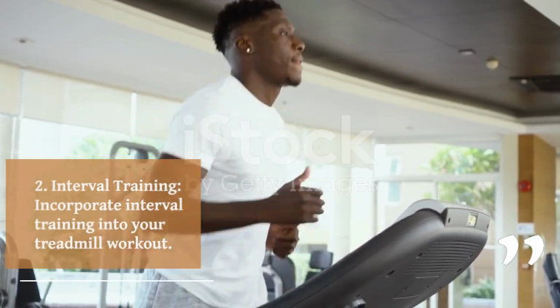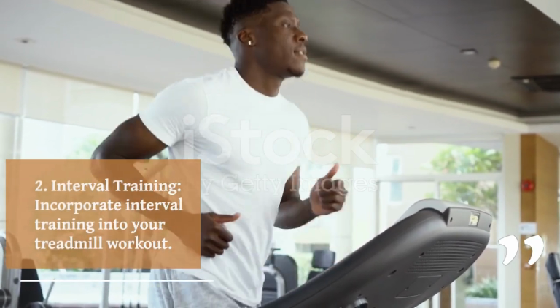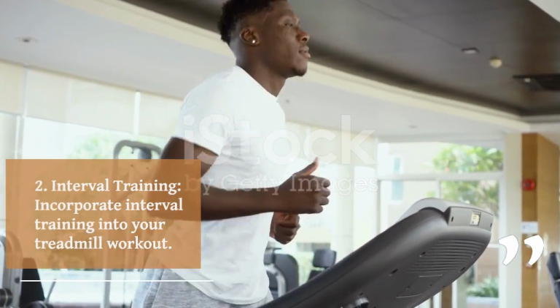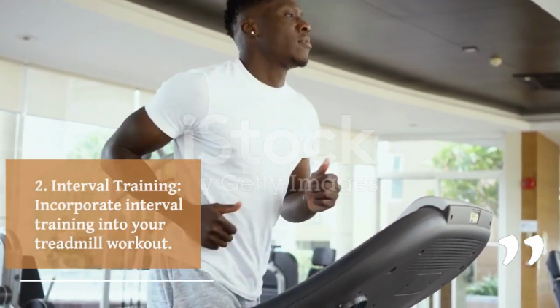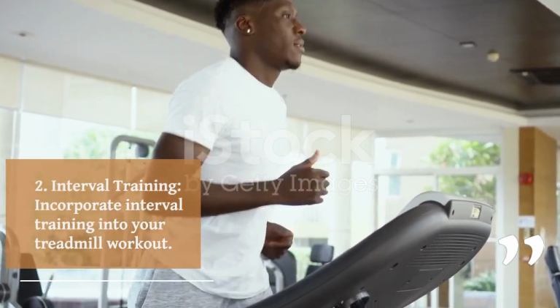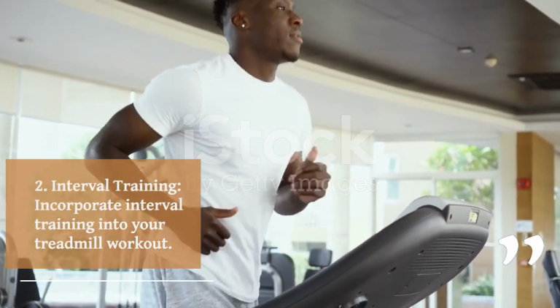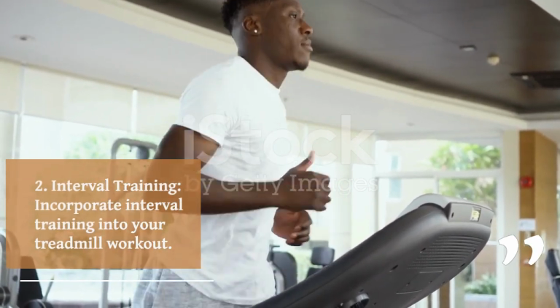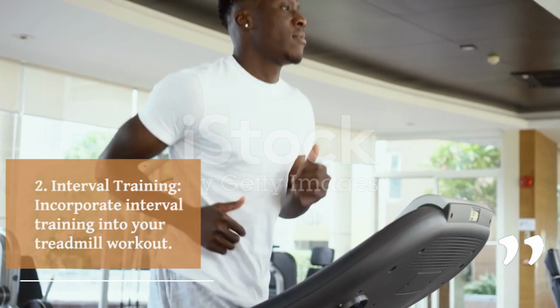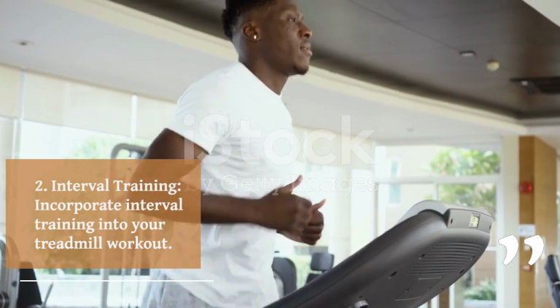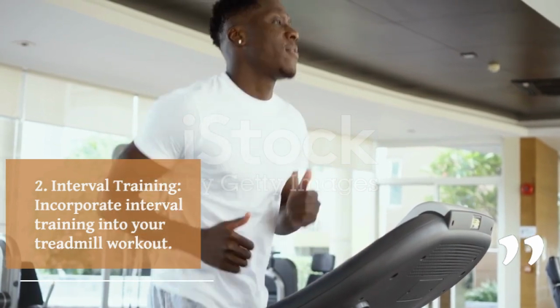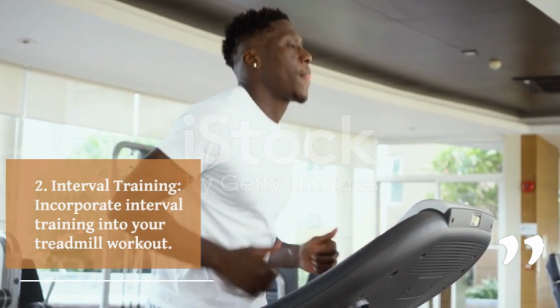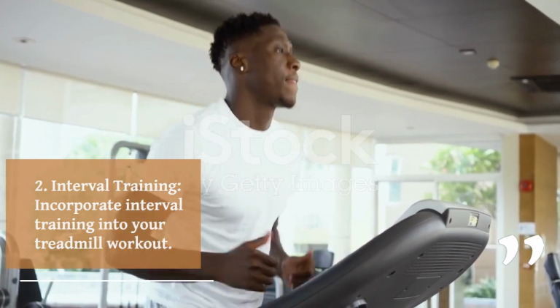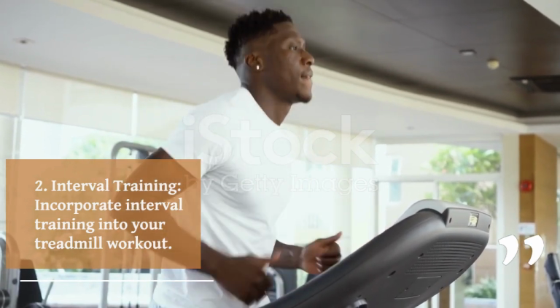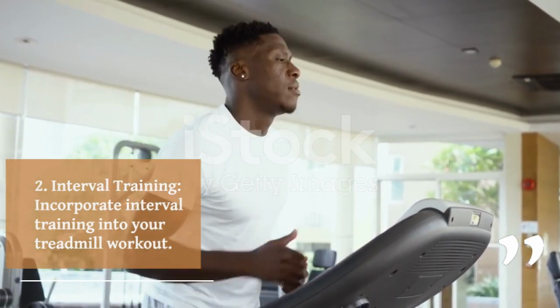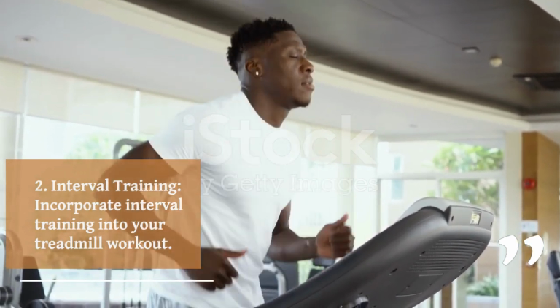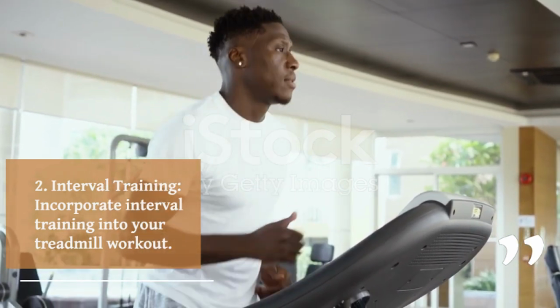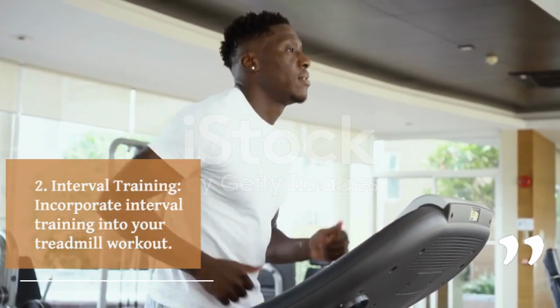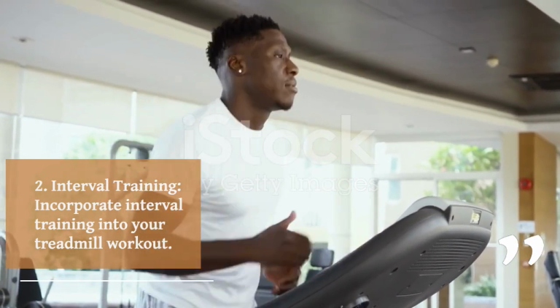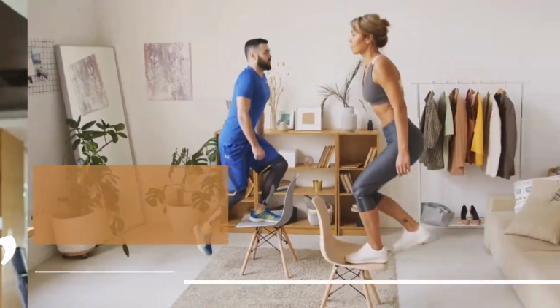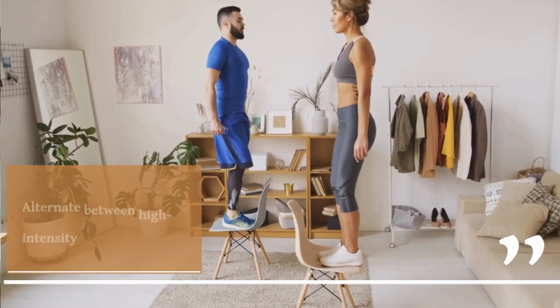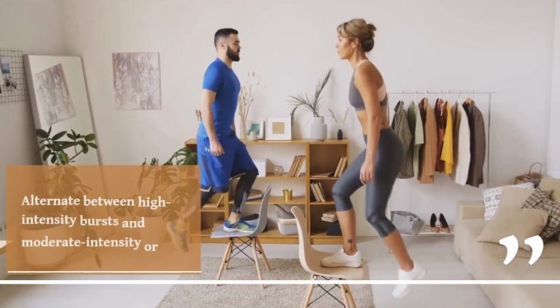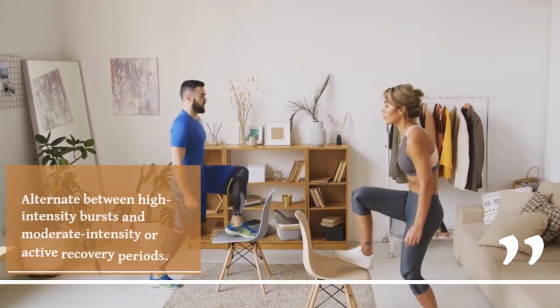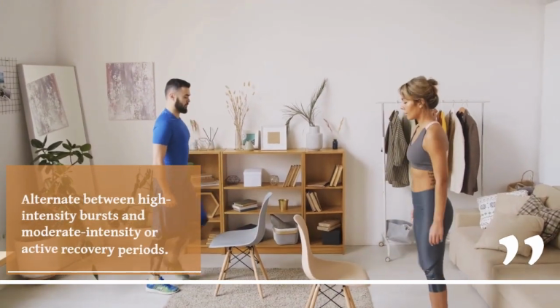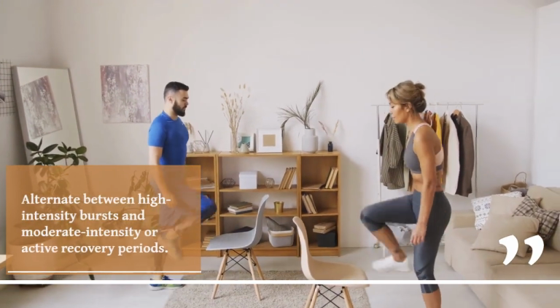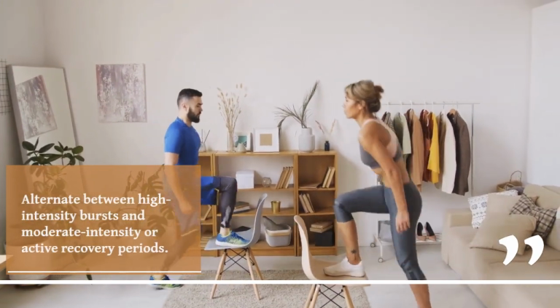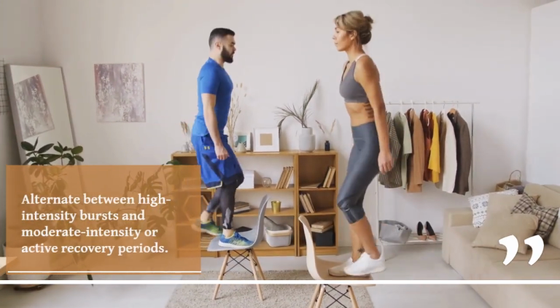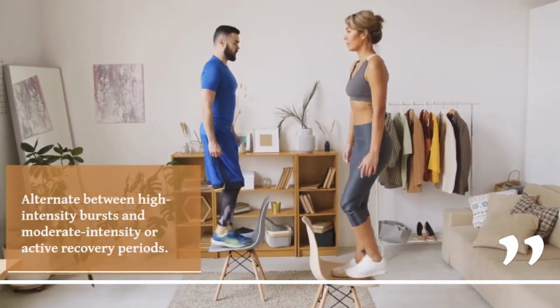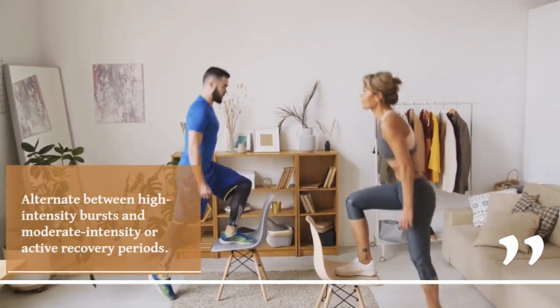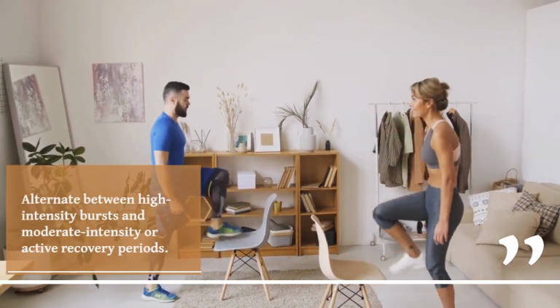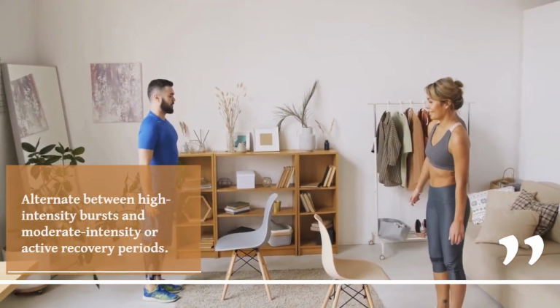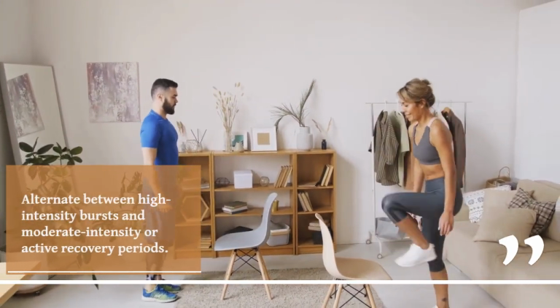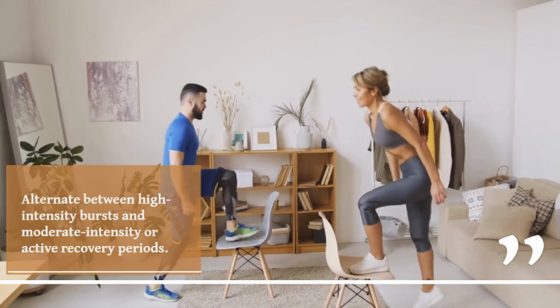2. Interval training. Incorporate interval training into your treadmill workout. Alternate between high-intensity bursts and moderate-intensity or active recovery periods.